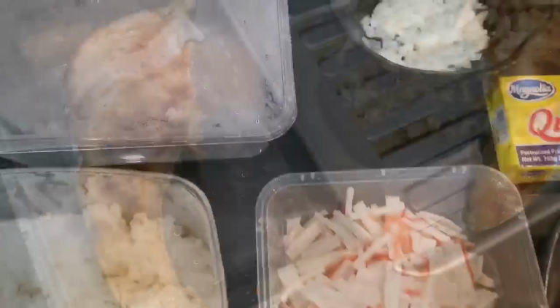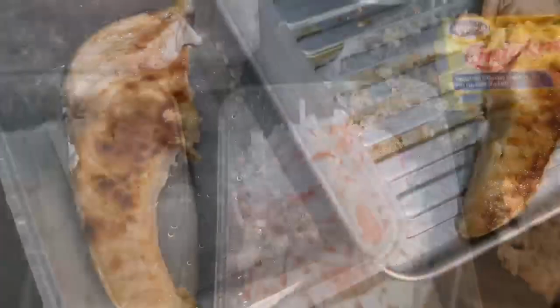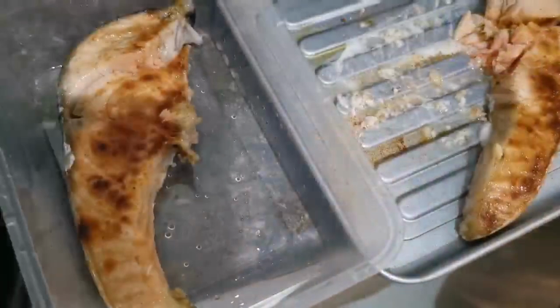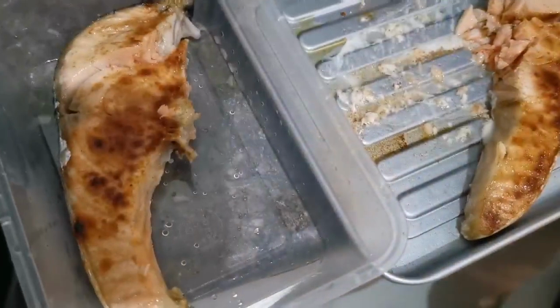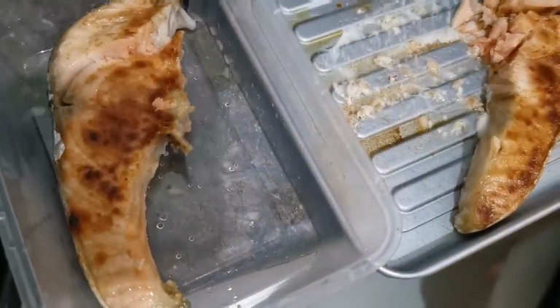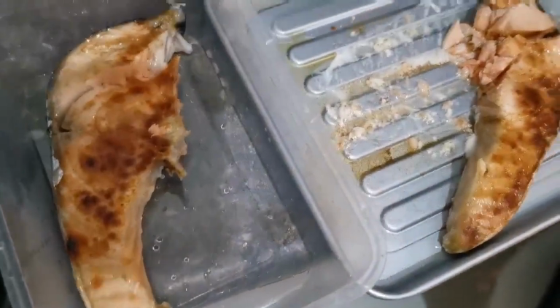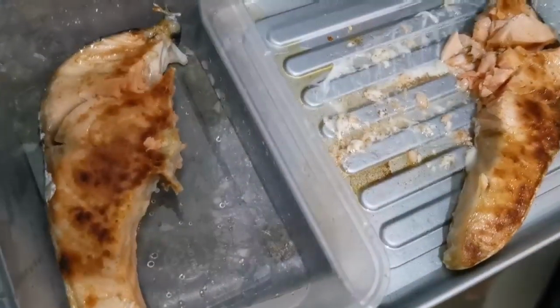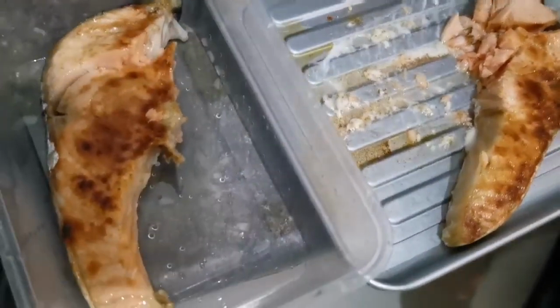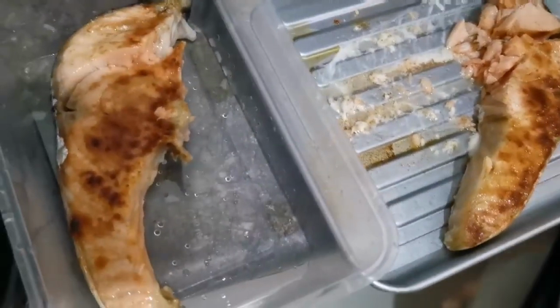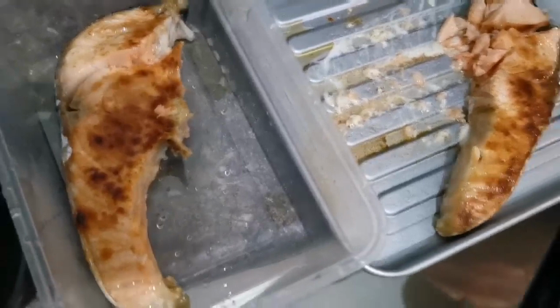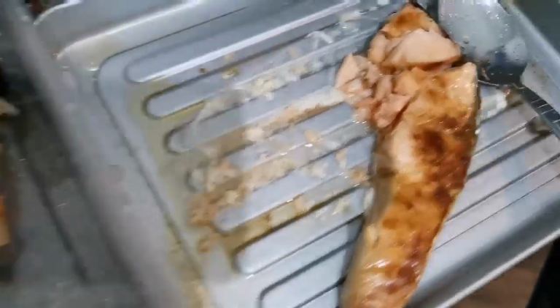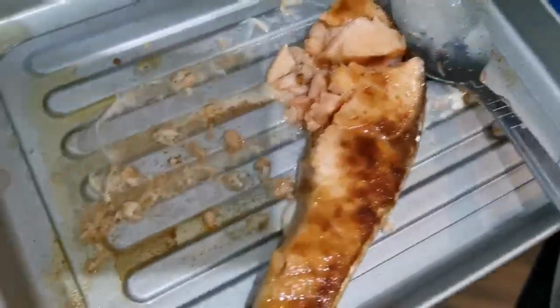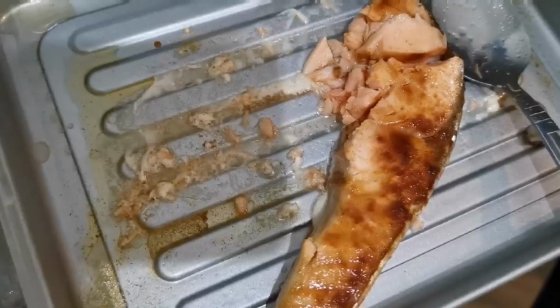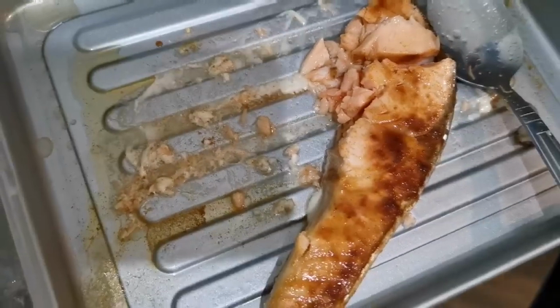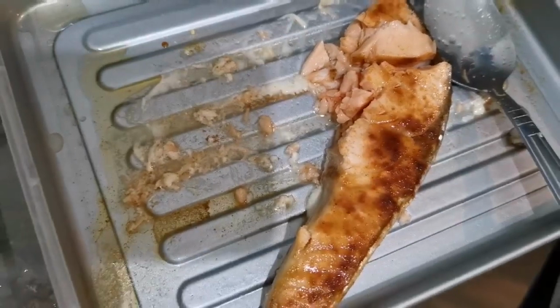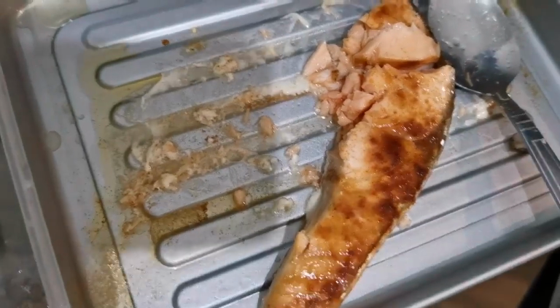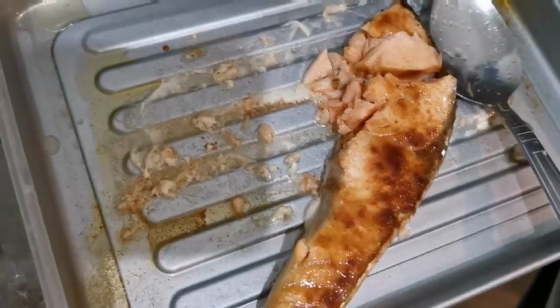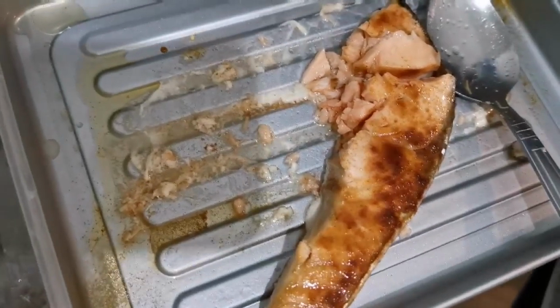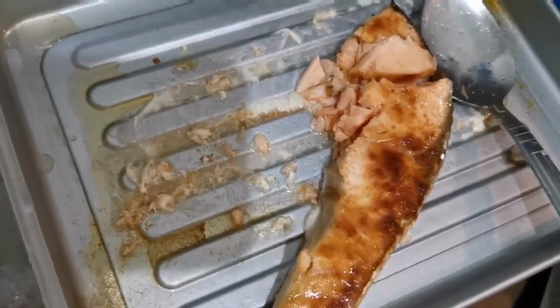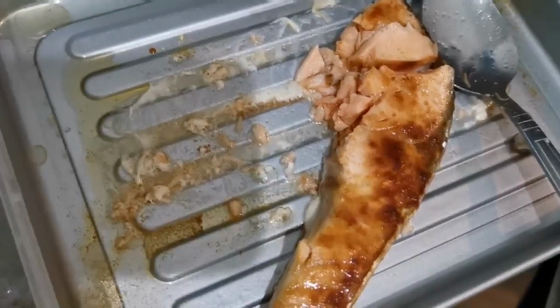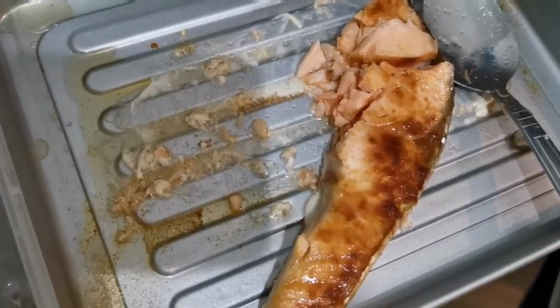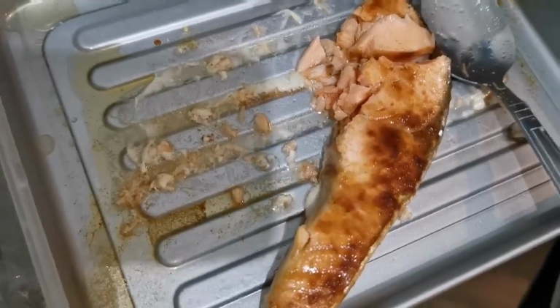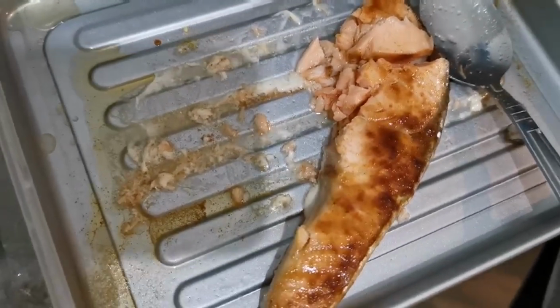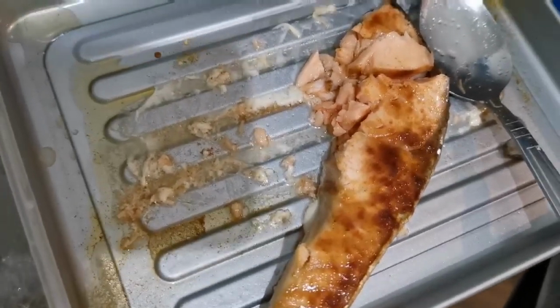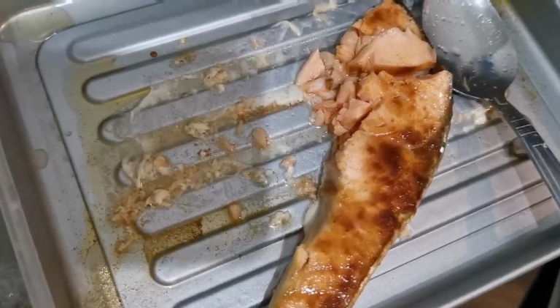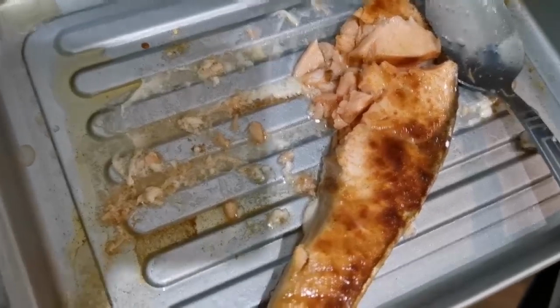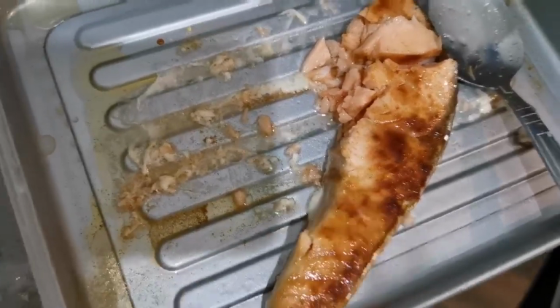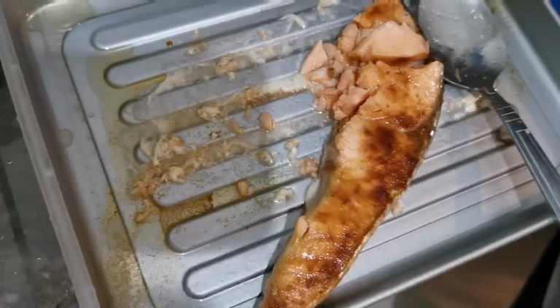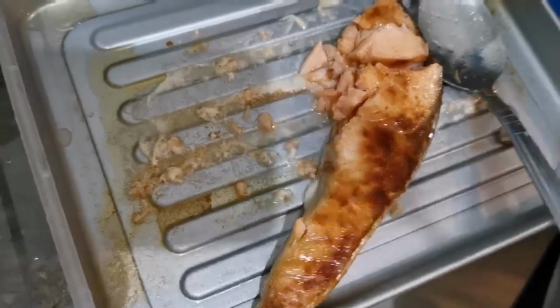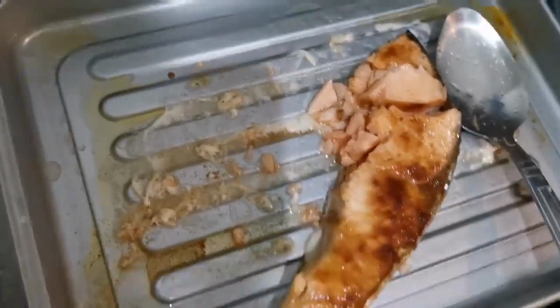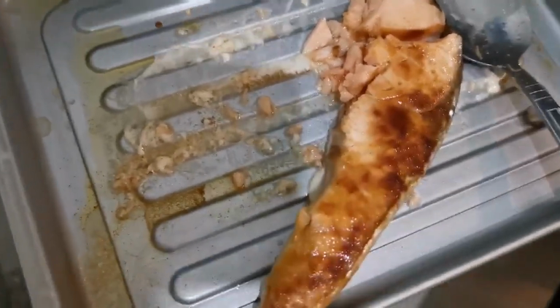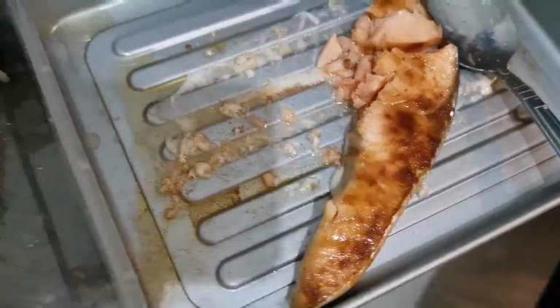It is the other half of salmon, because I am going to add it to the white rice. It is the same as the crab stick. I will add the shrimp to the chicken.